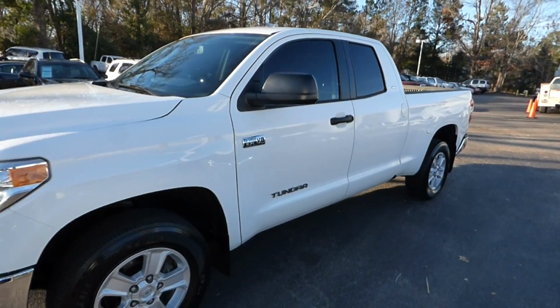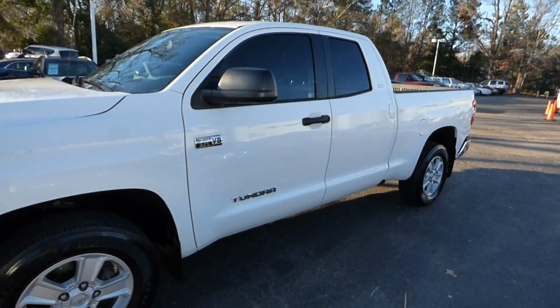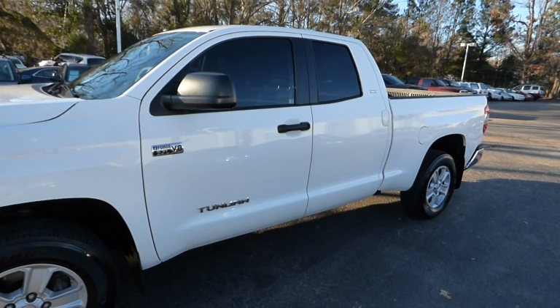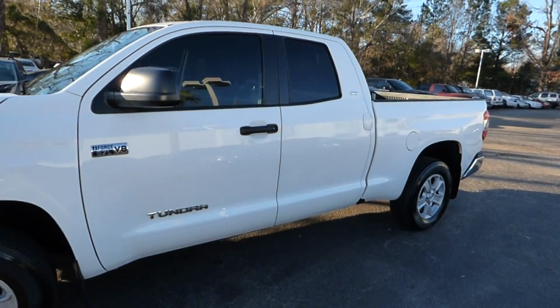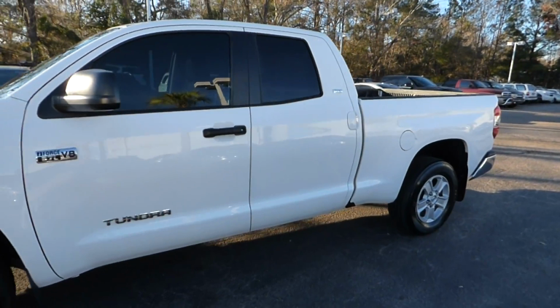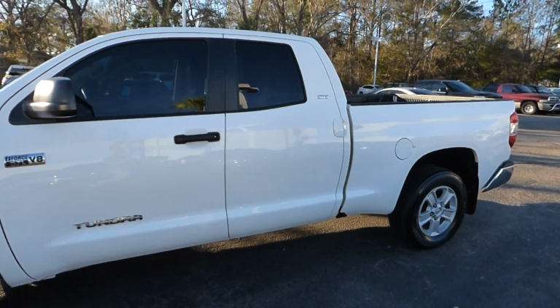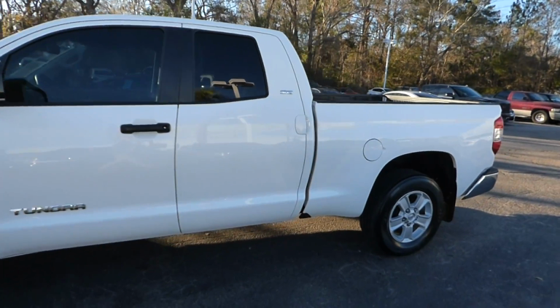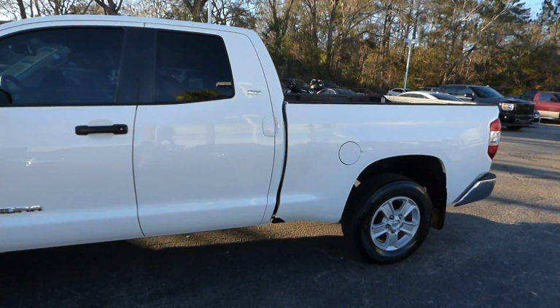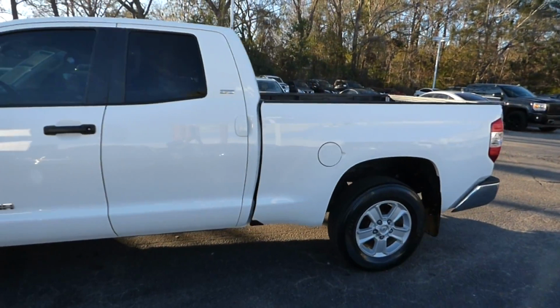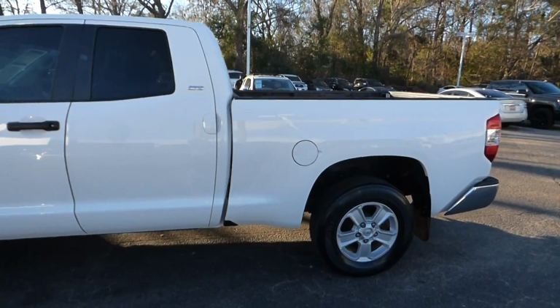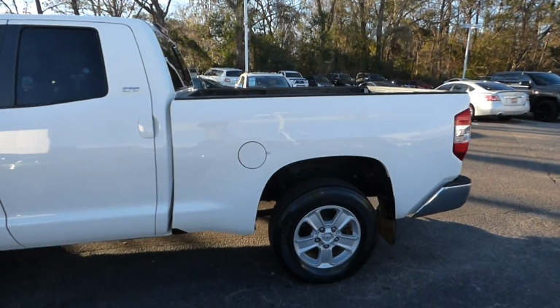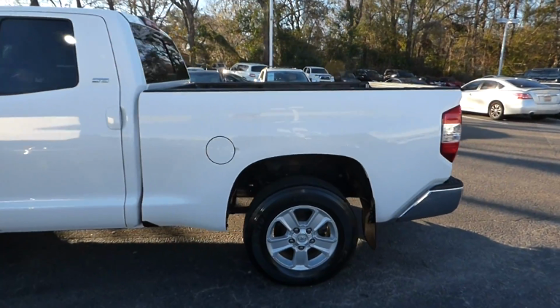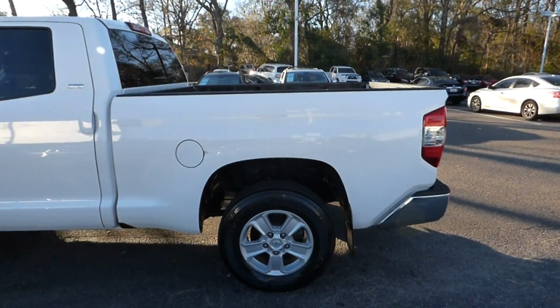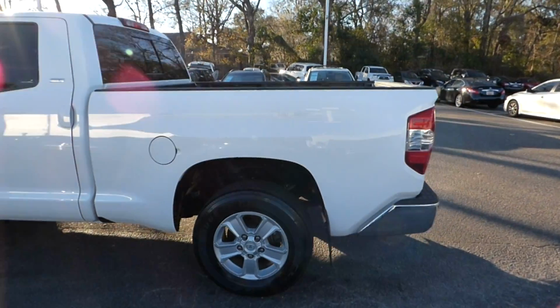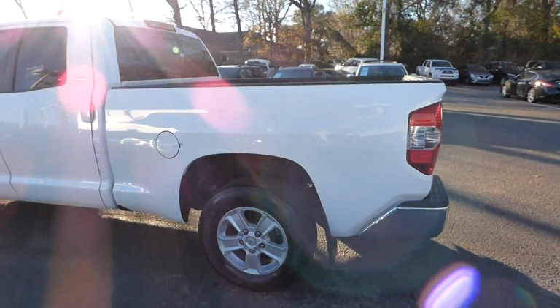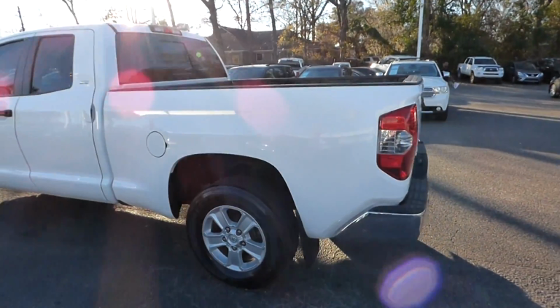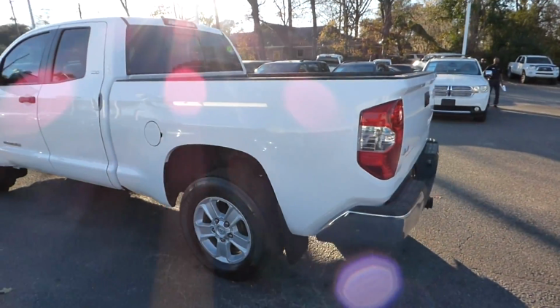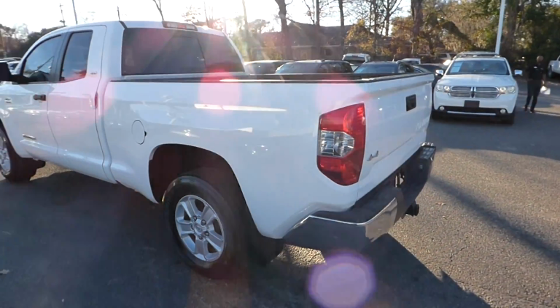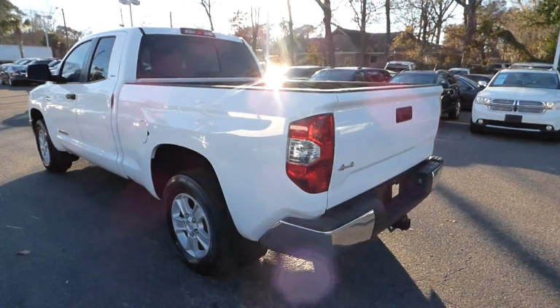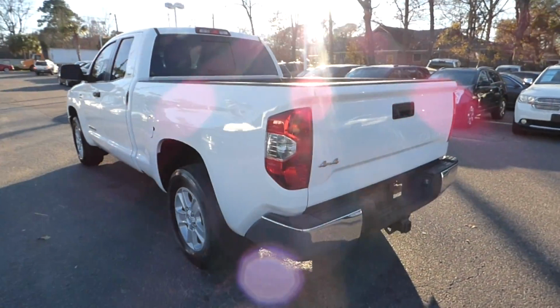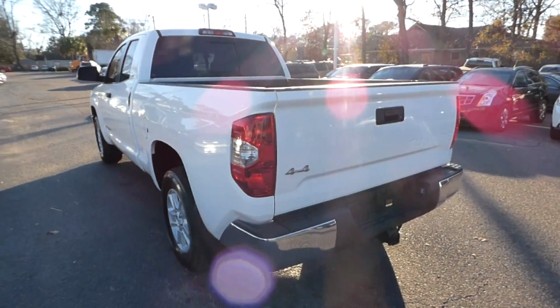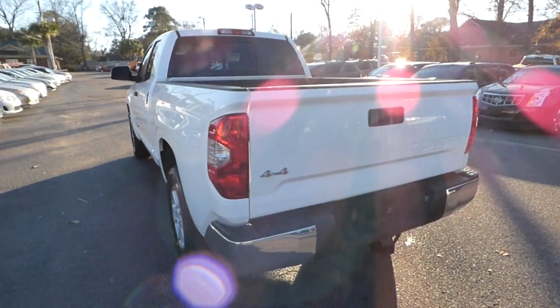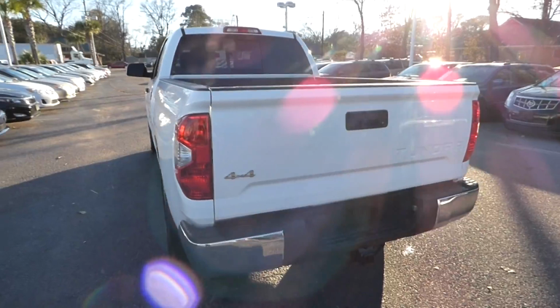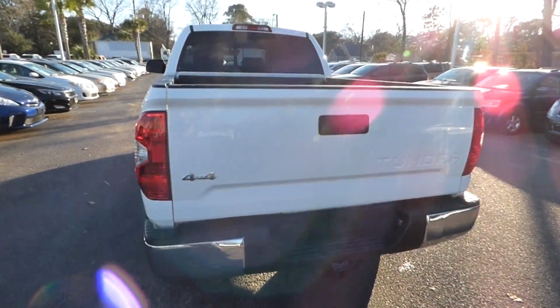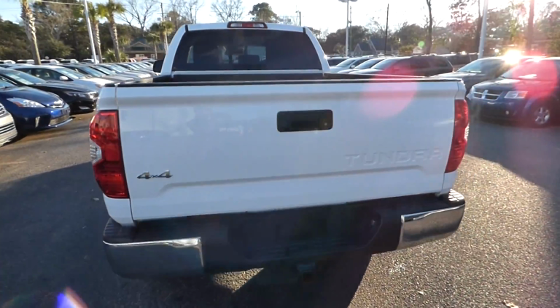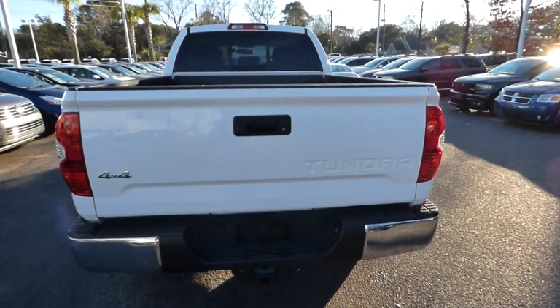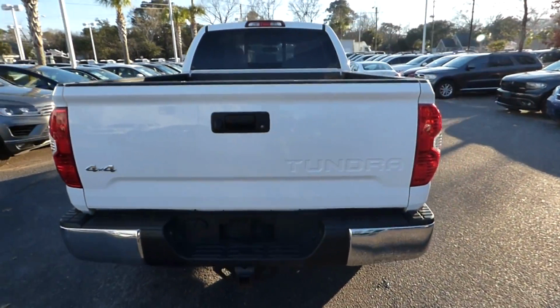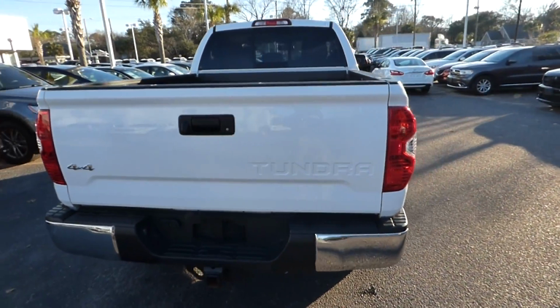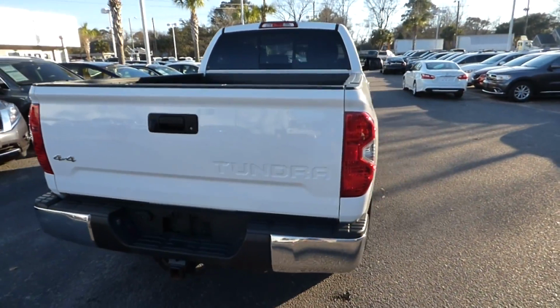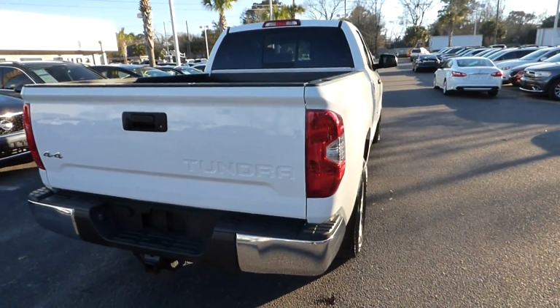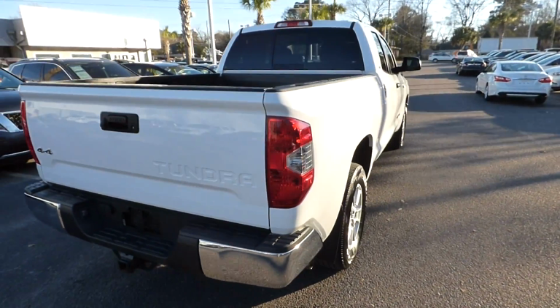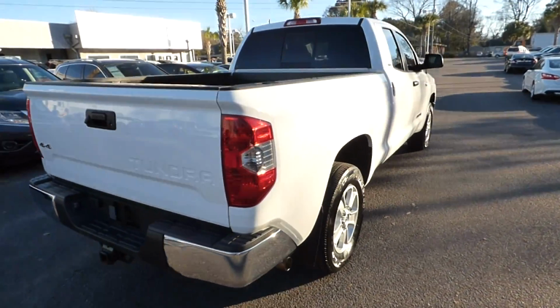I'm here with our 2014 Toyota Tundra. The vehicle has 36,000 miles and will qualify for our lifetime warranty.